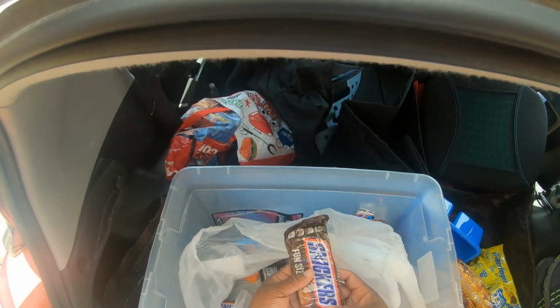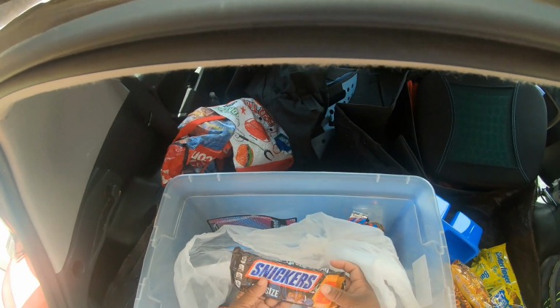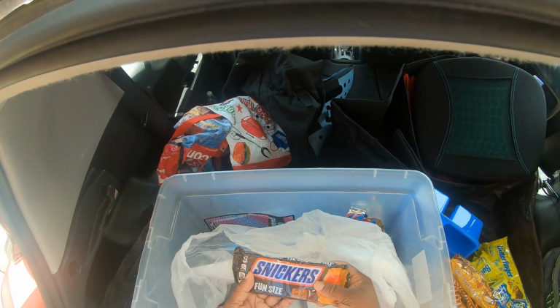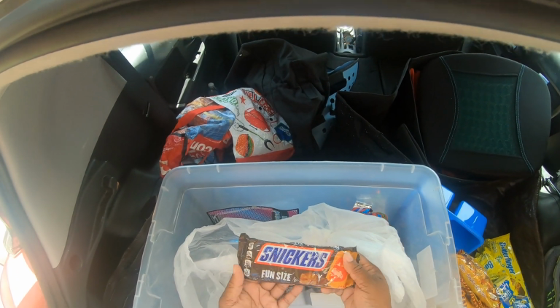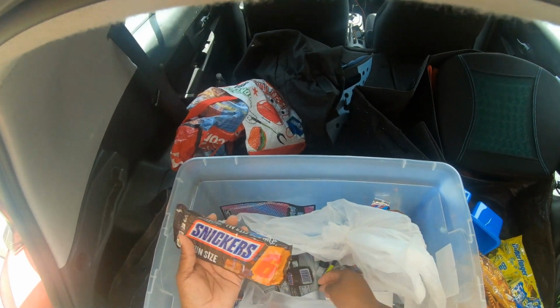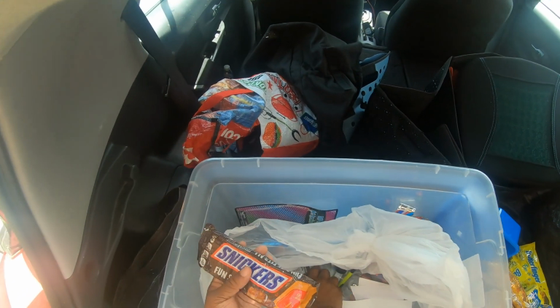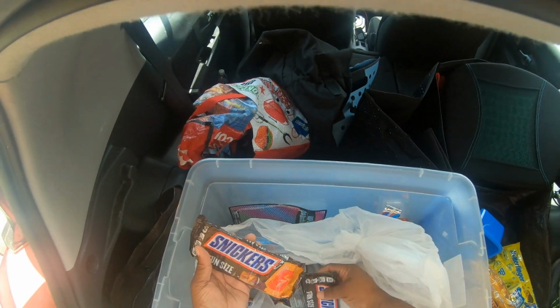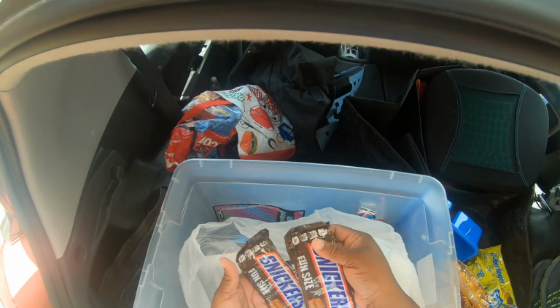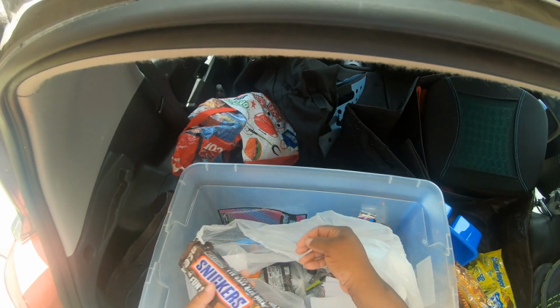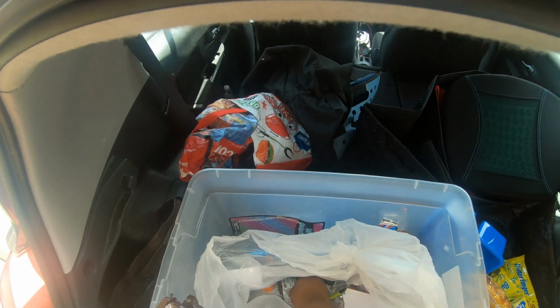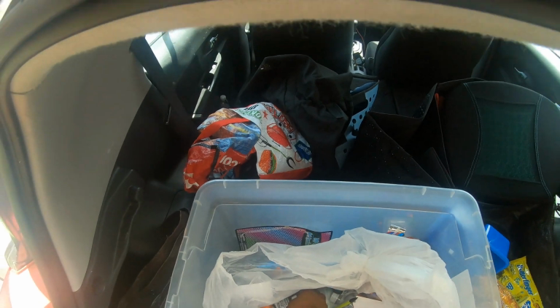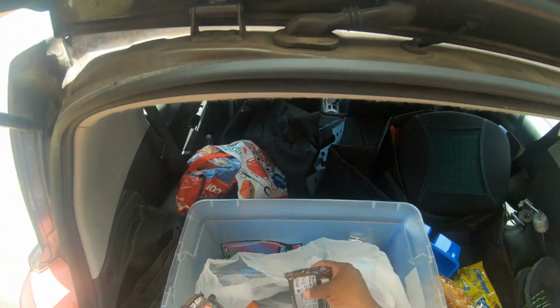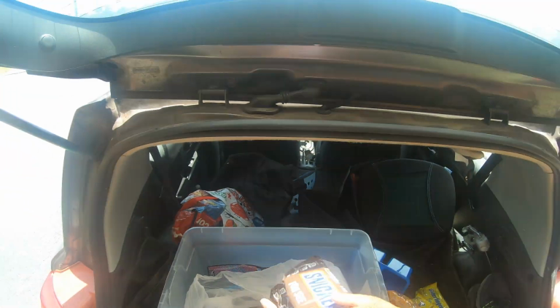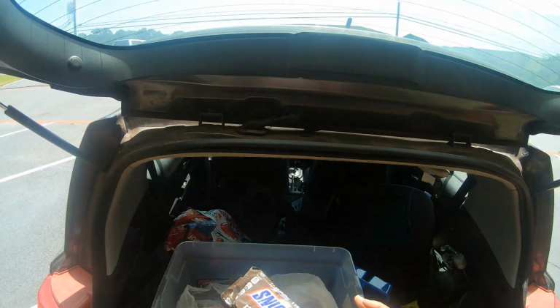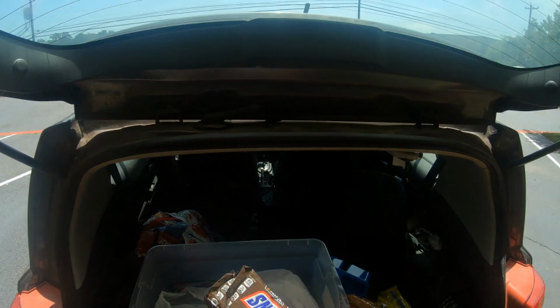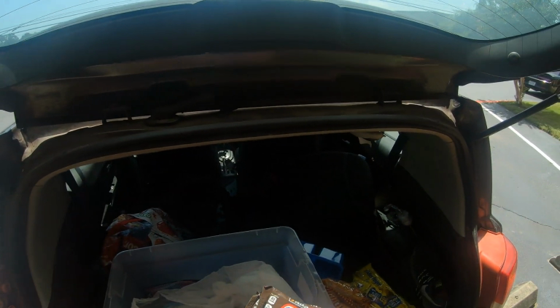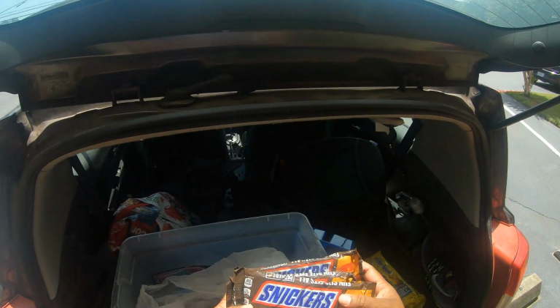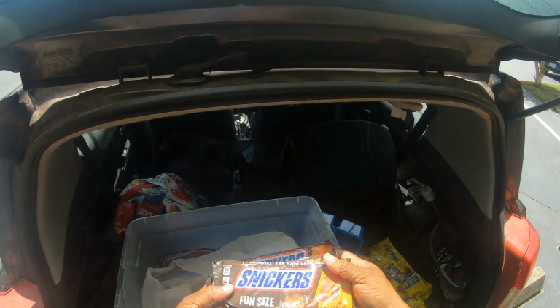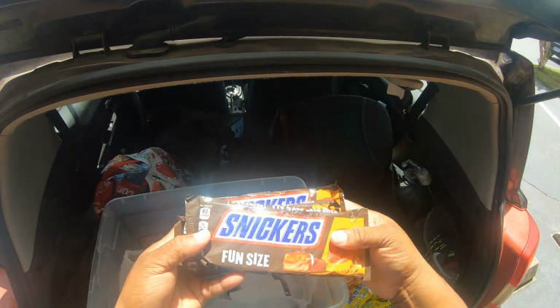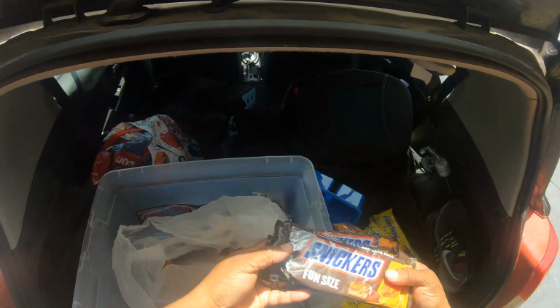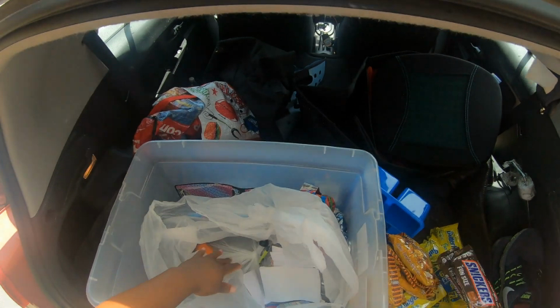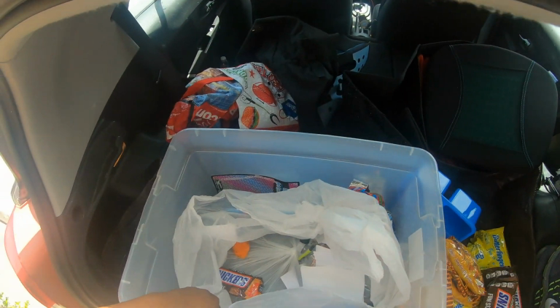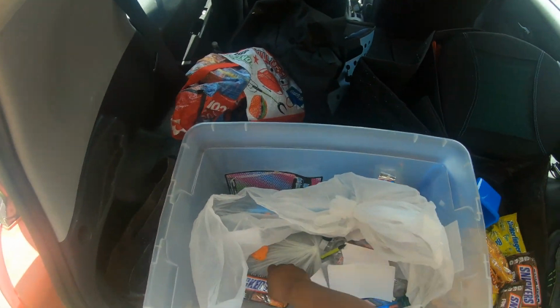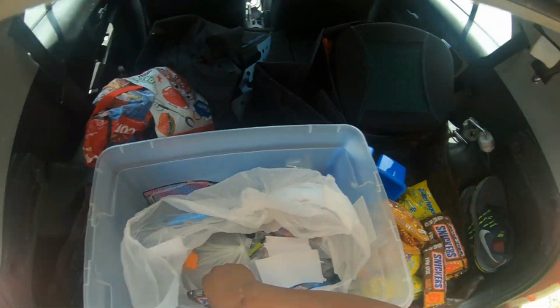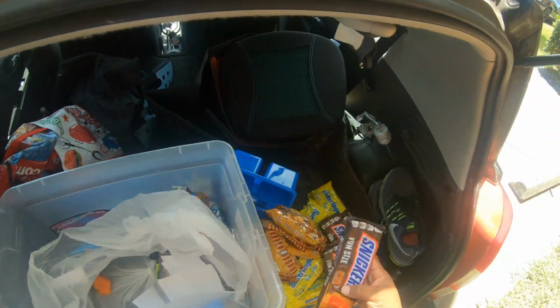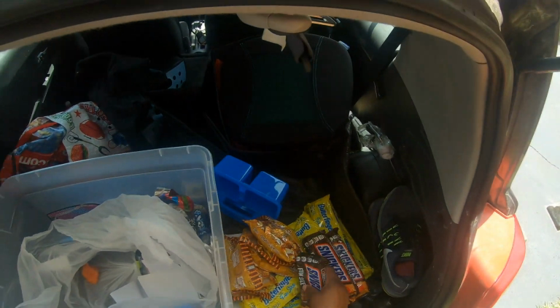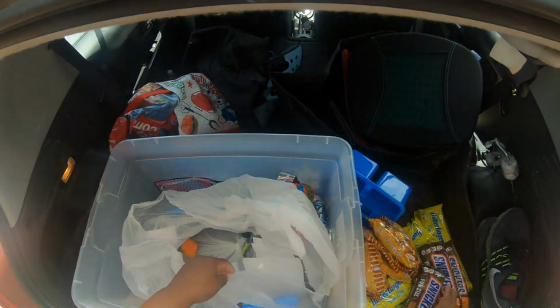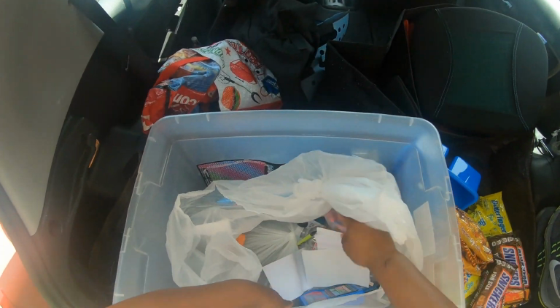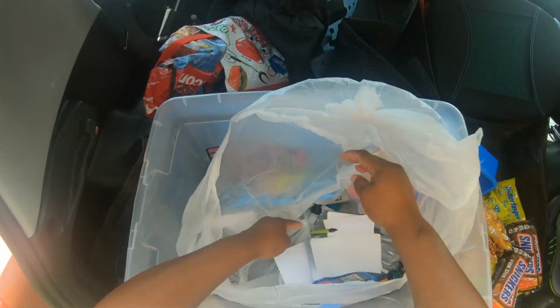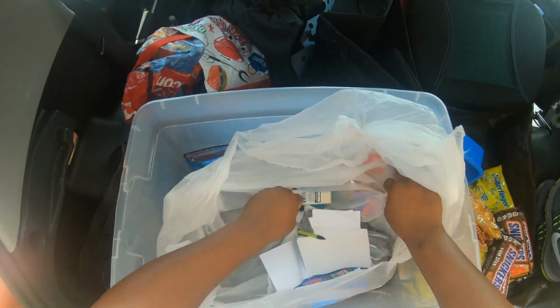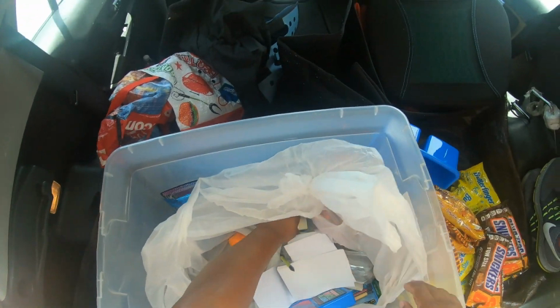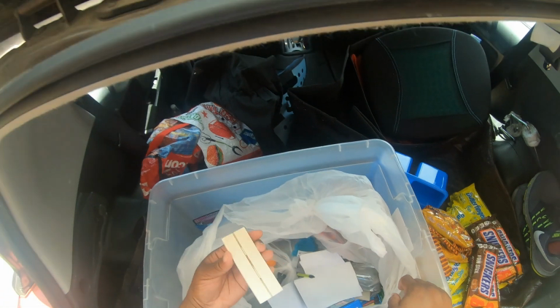Then we have some fun-size Snickers, and yes they are definitely melted, but that's why you put them in the freezer. That makes four — four of those.